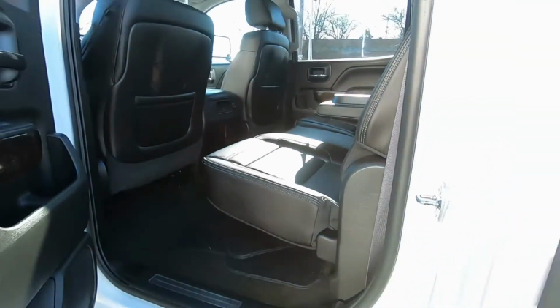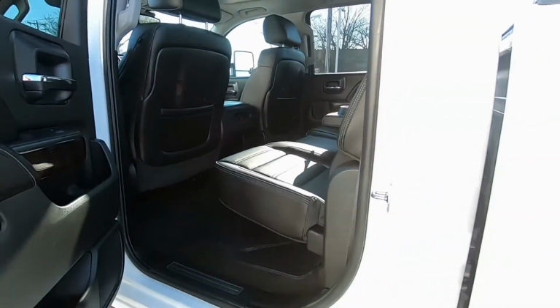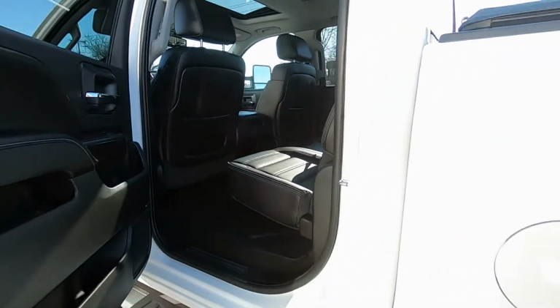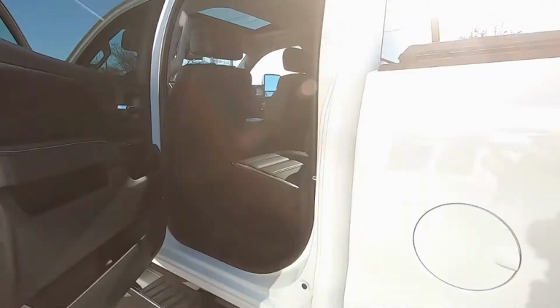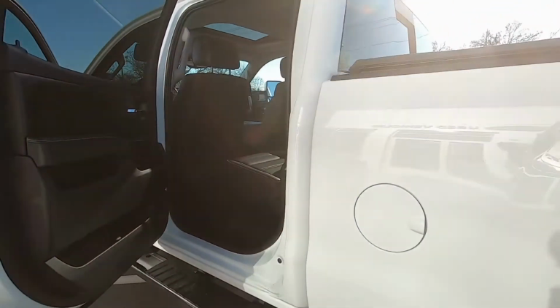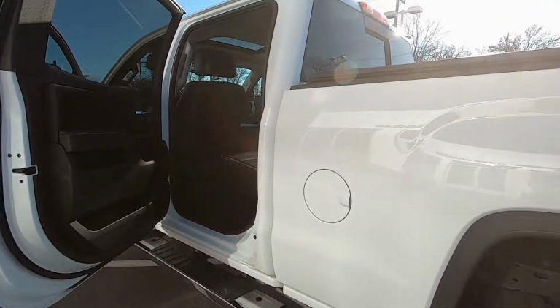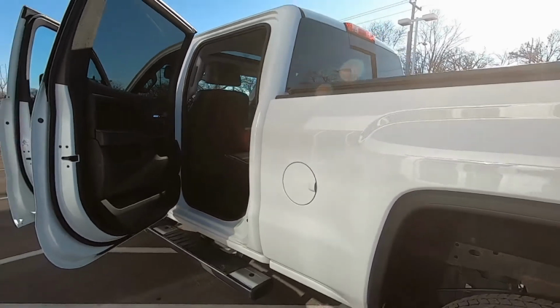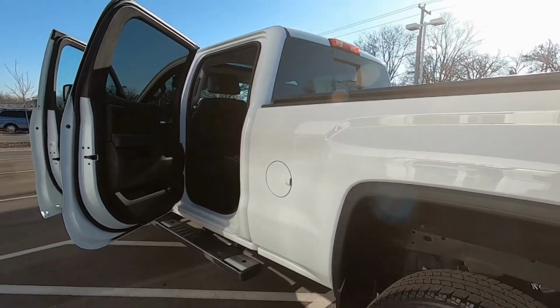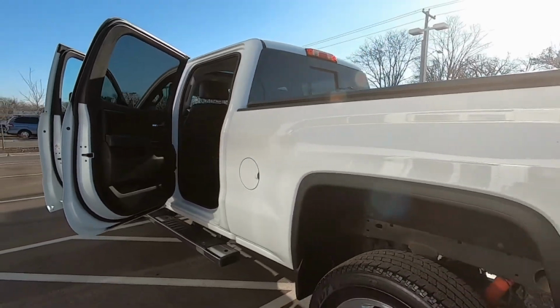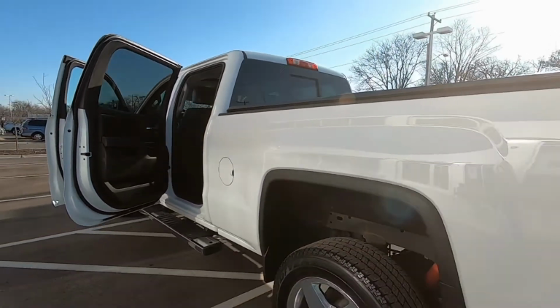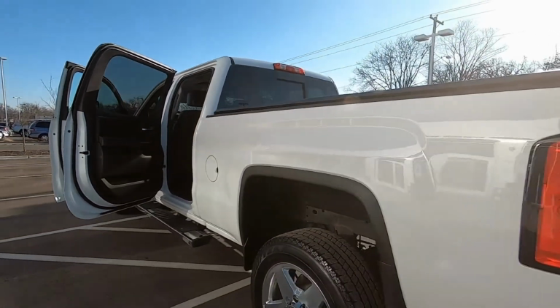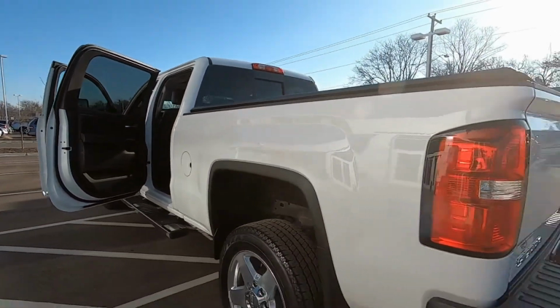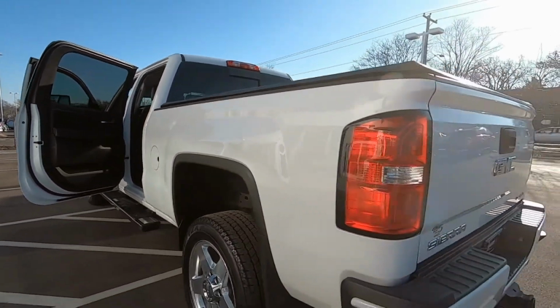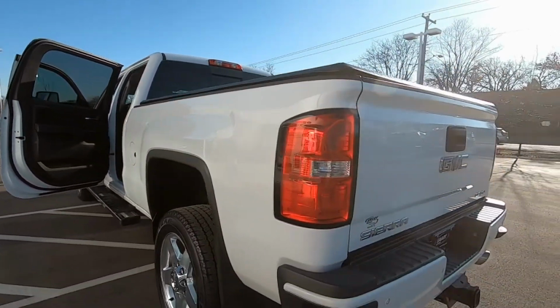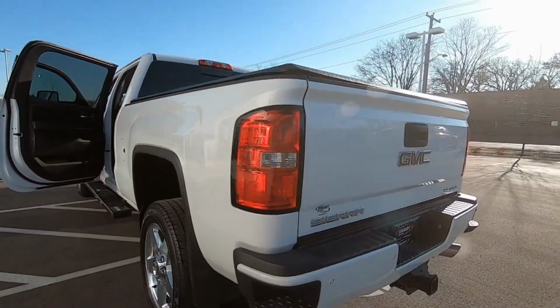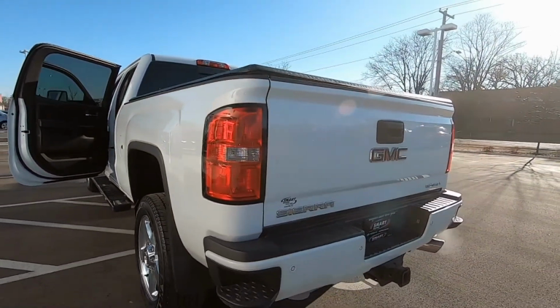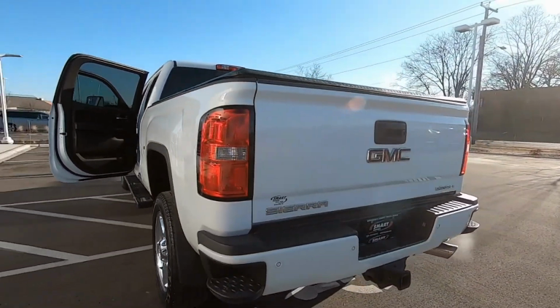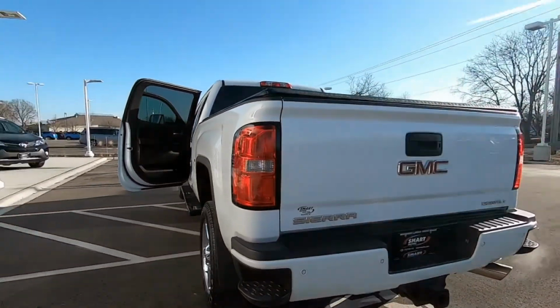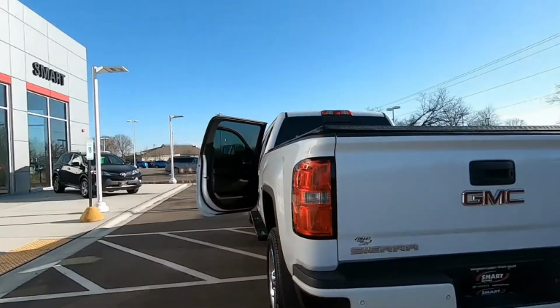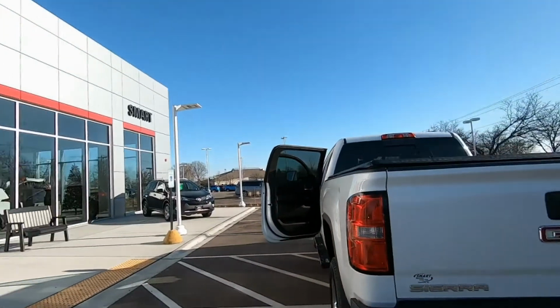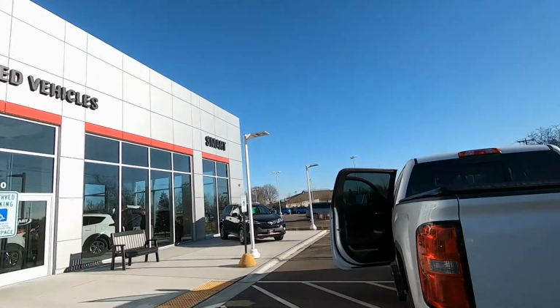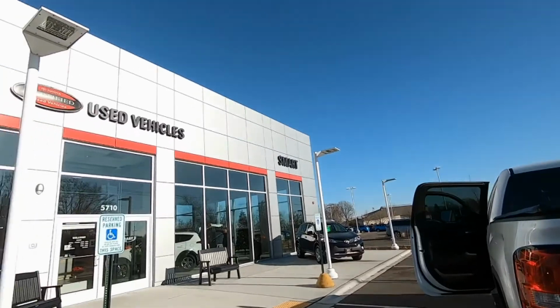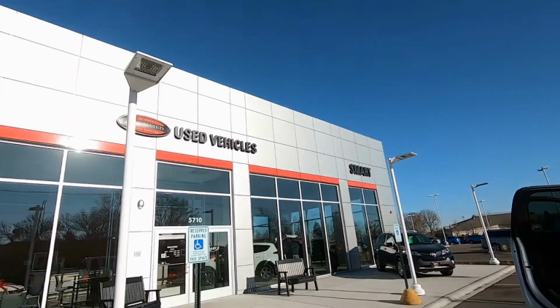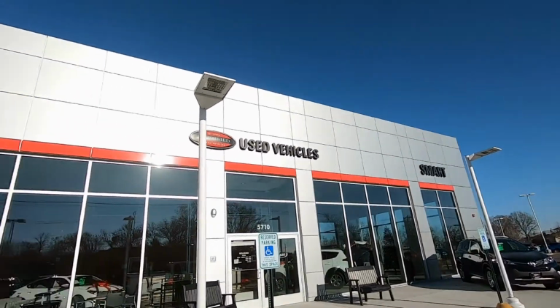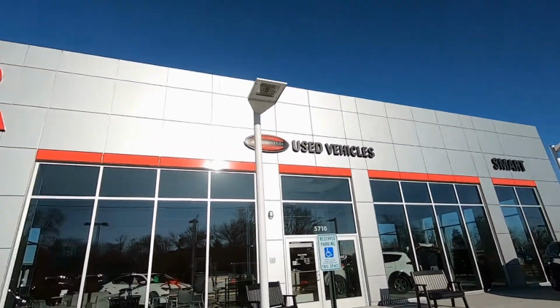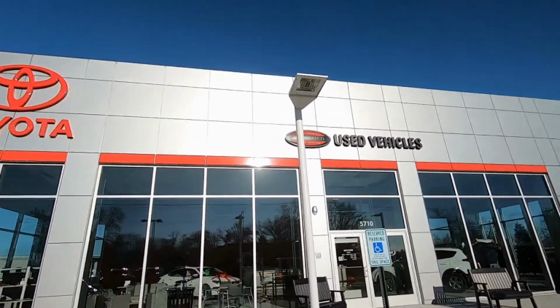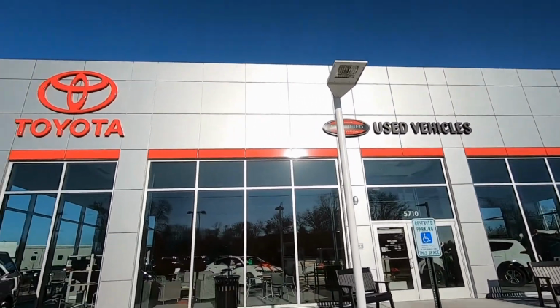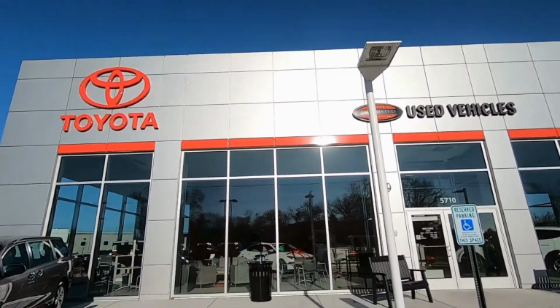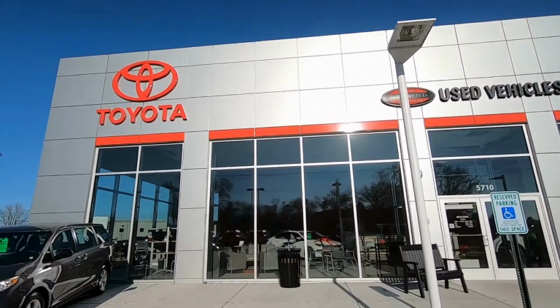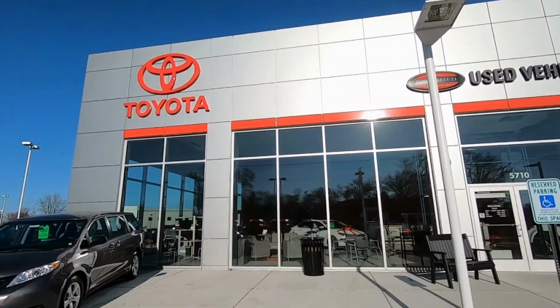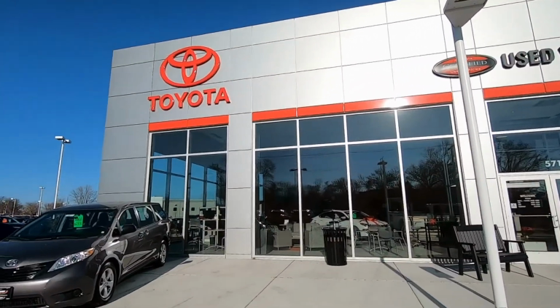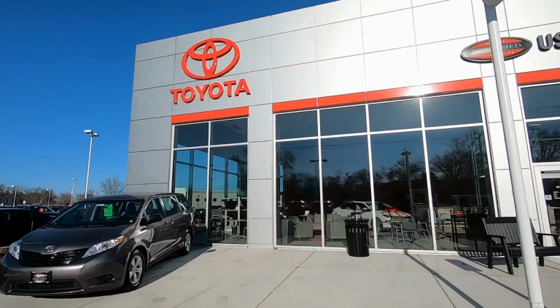It's available right here at Smart Motors Toyota on Odana Road, in our all-new used car building — beautiful facility. Stop by and check it out.